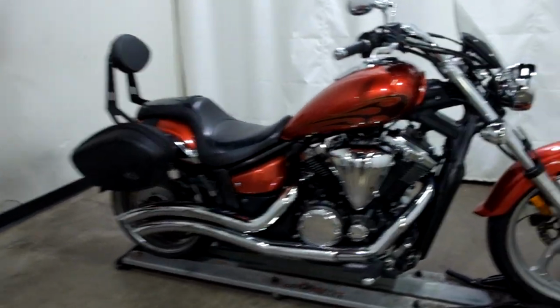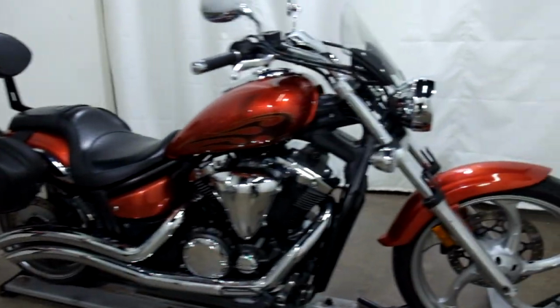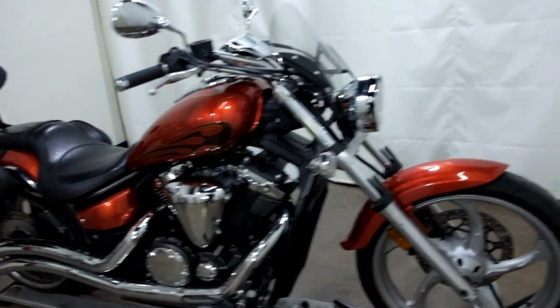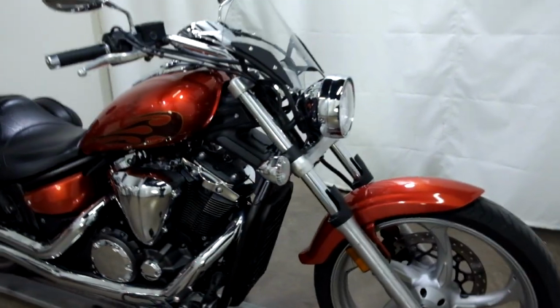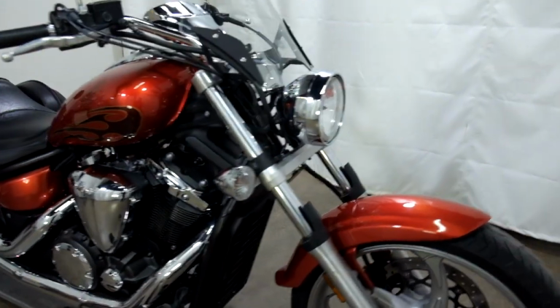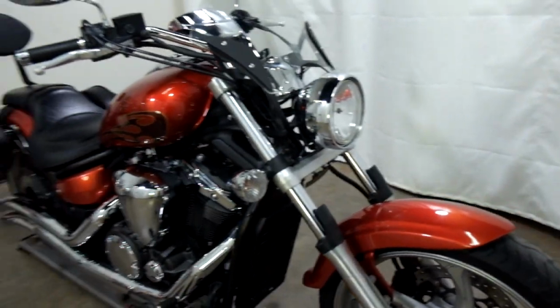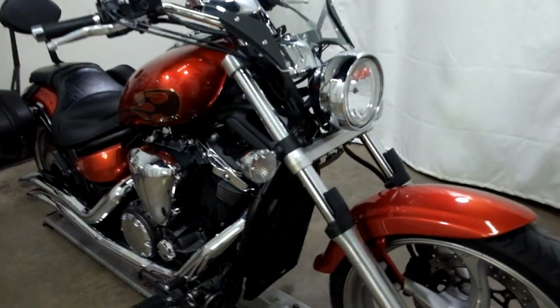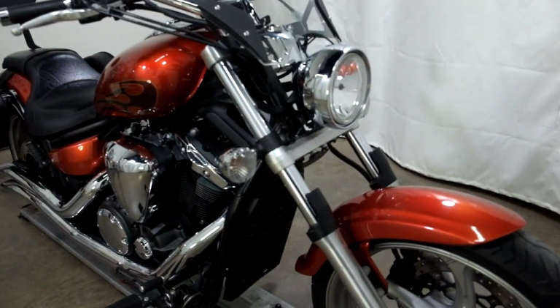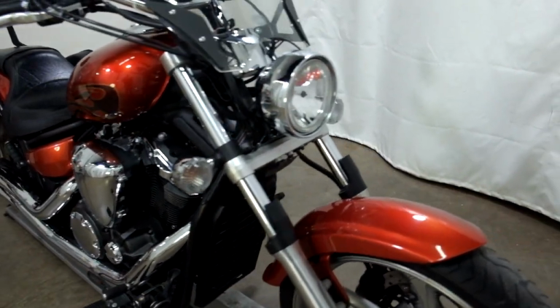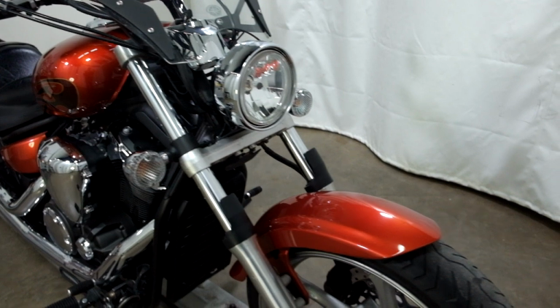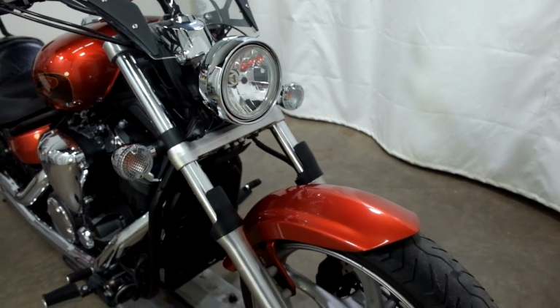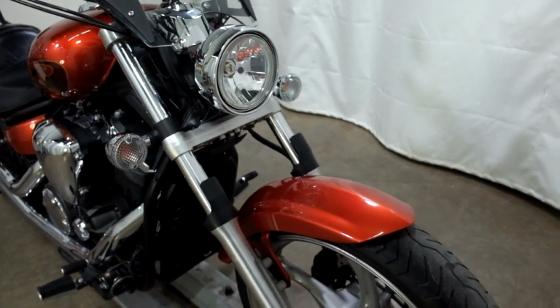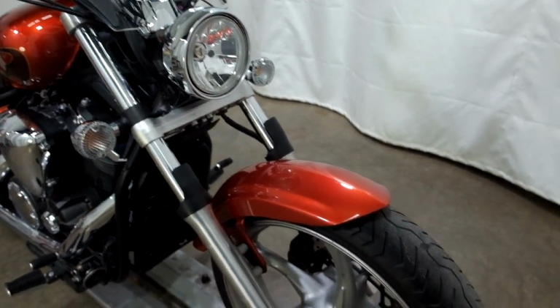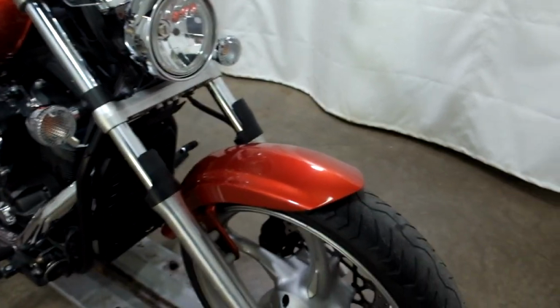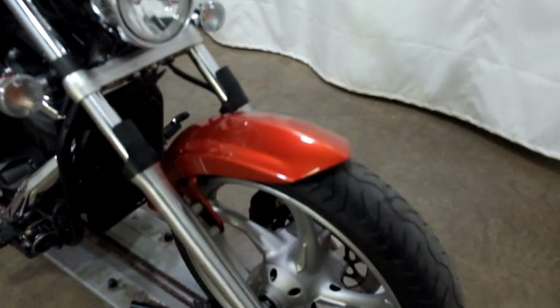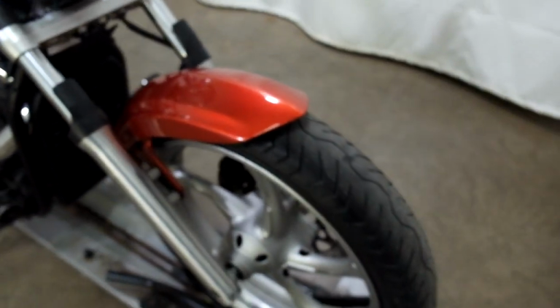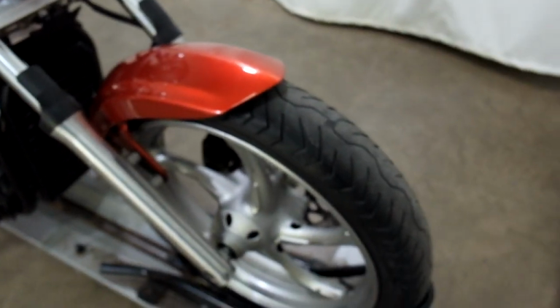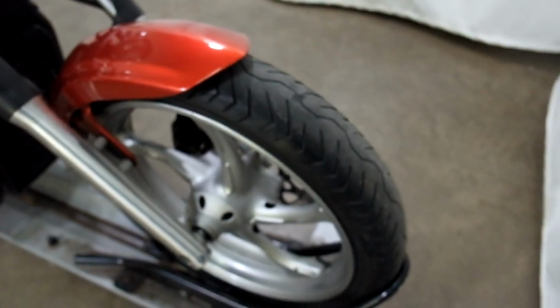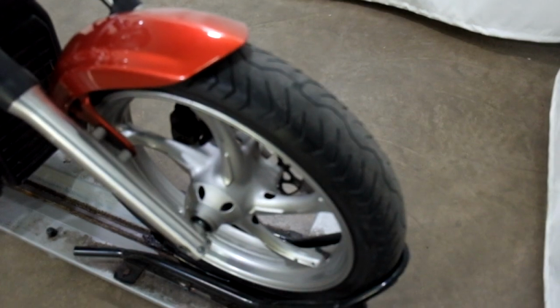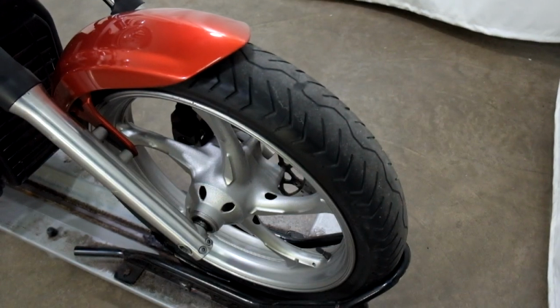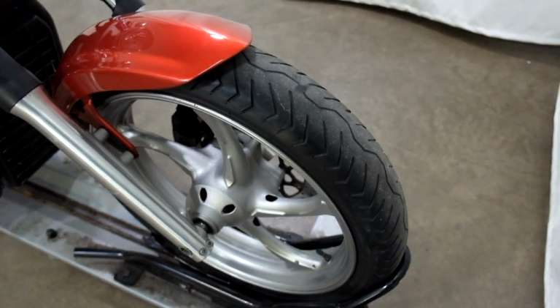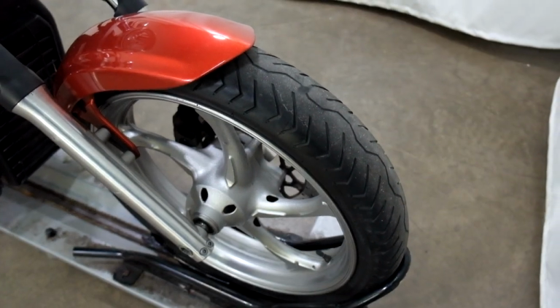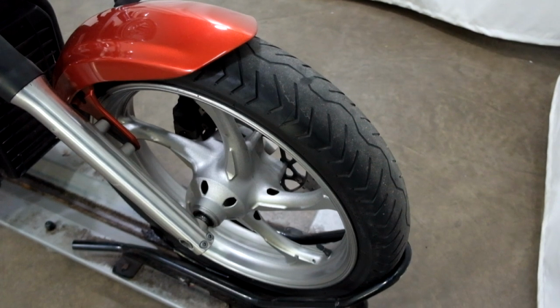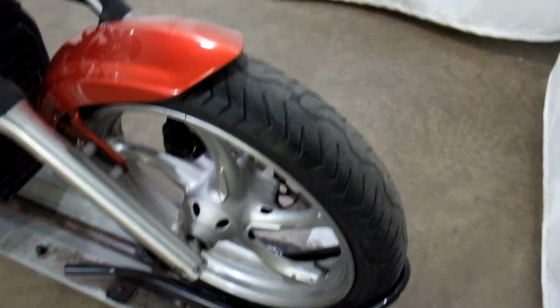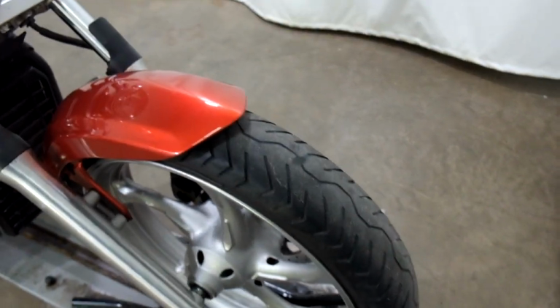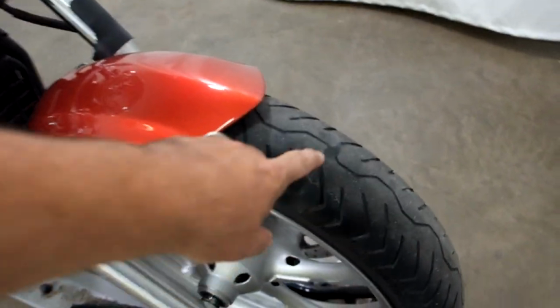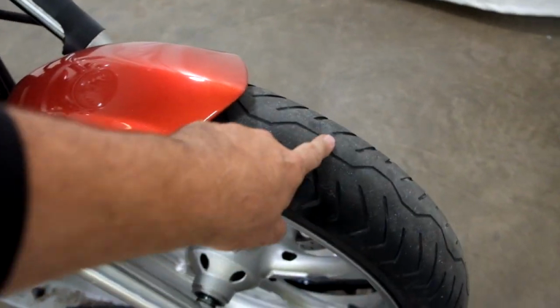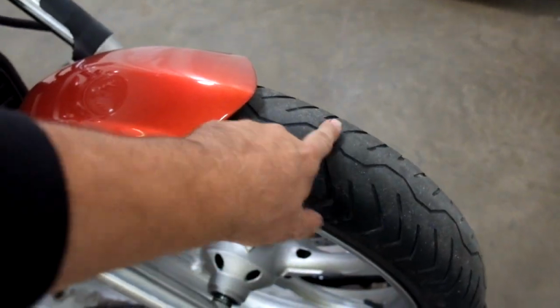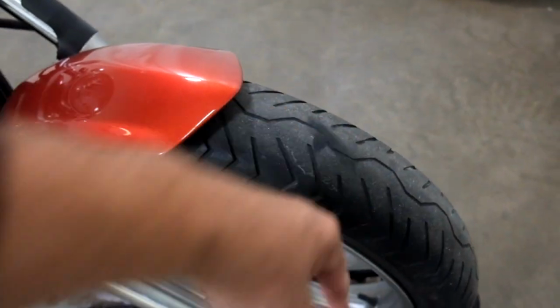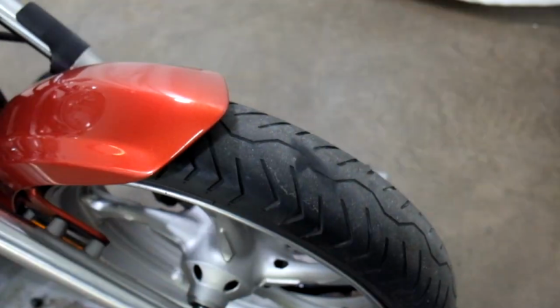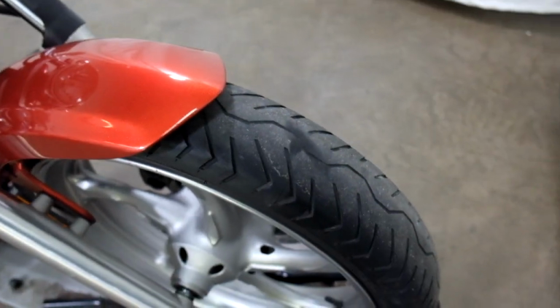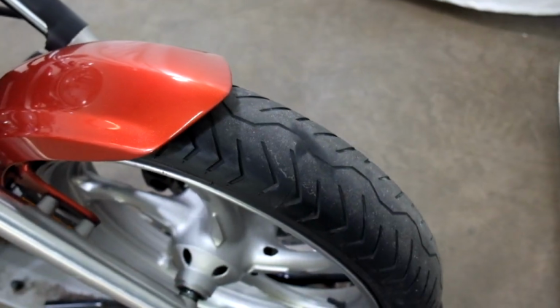This bike is still really clean looking. It's had a very minor tip over on the right-hand side. The front tire is shot and needs to be replaced — as you can see here, it's even beyond the wear bars.